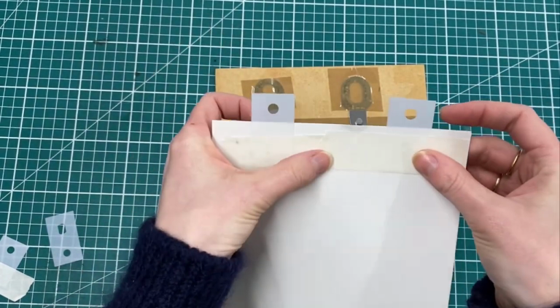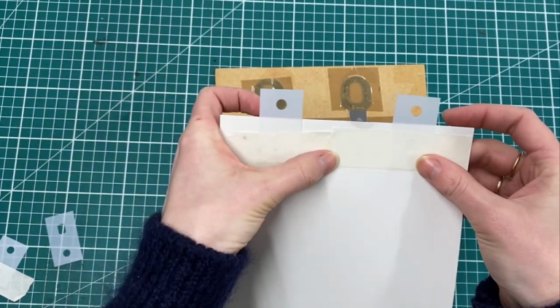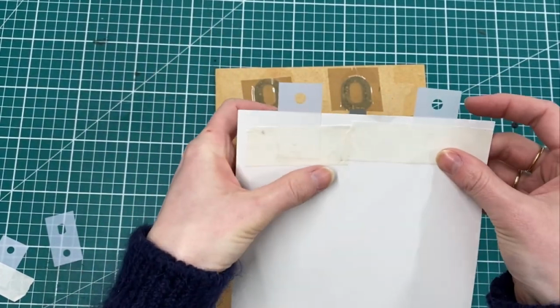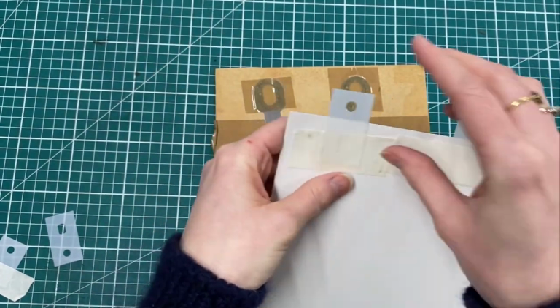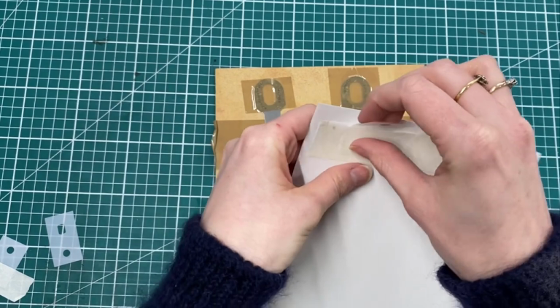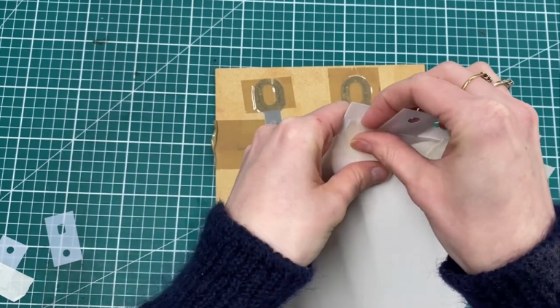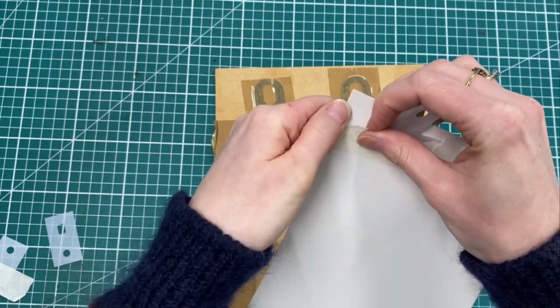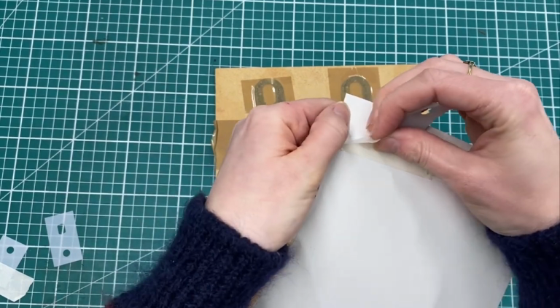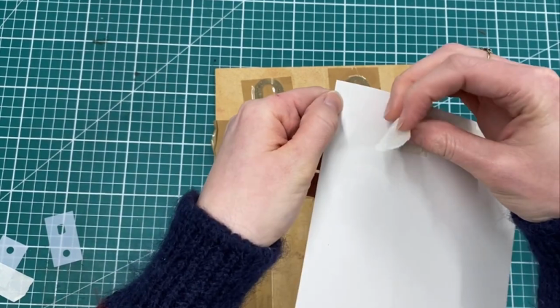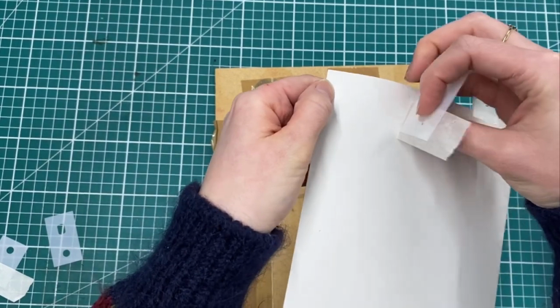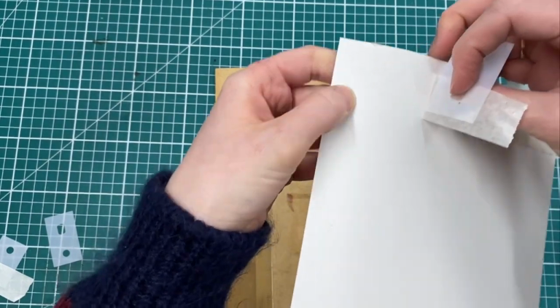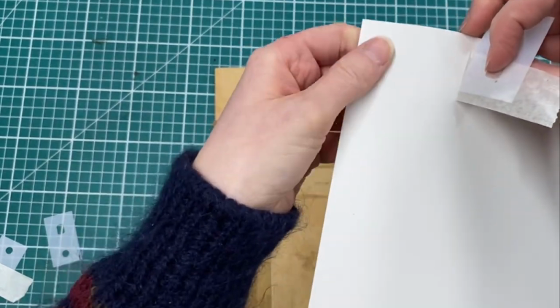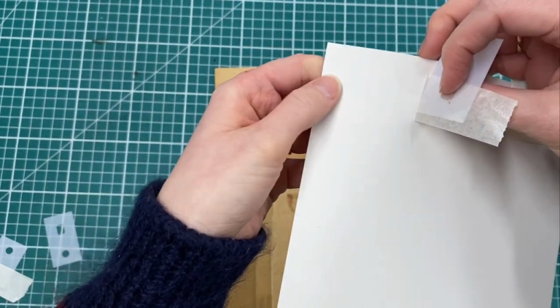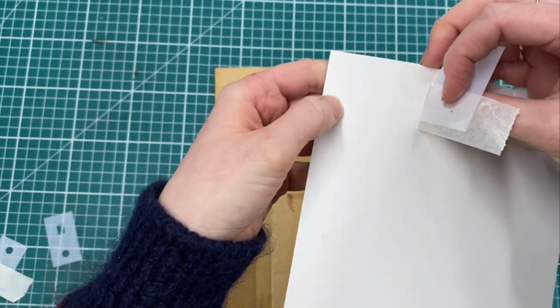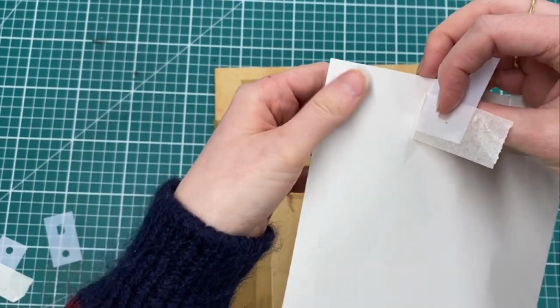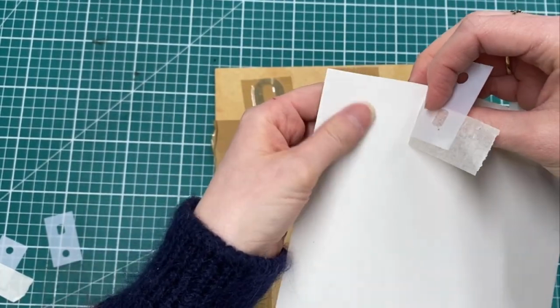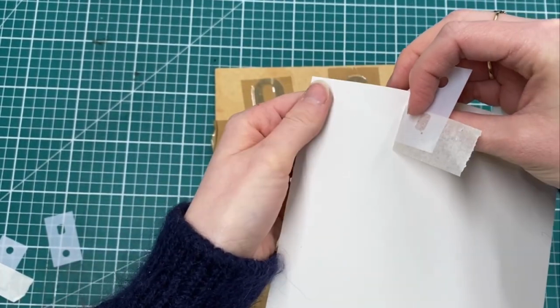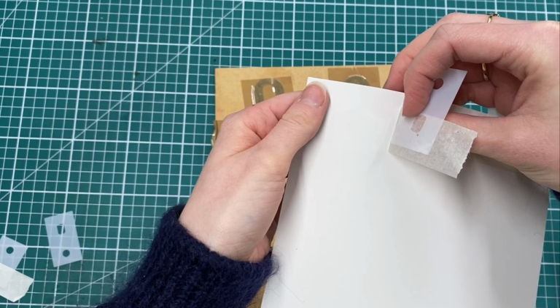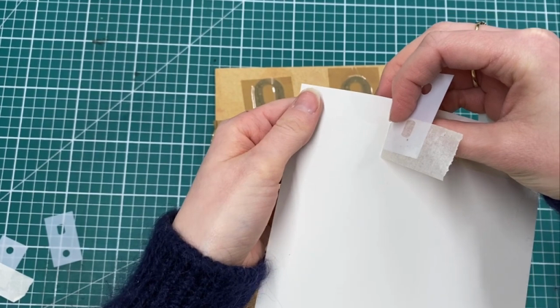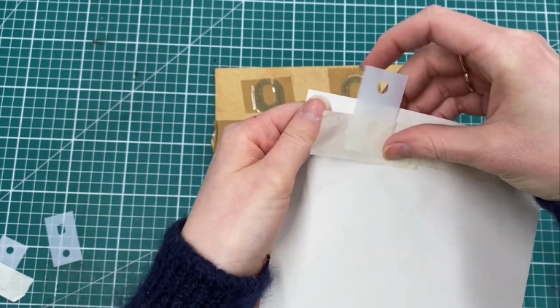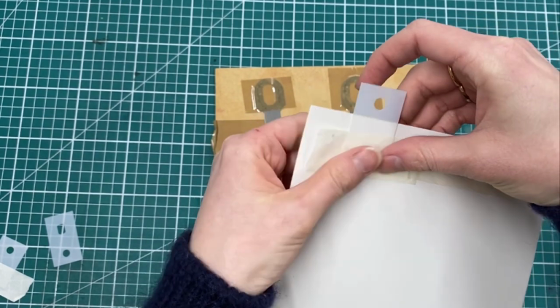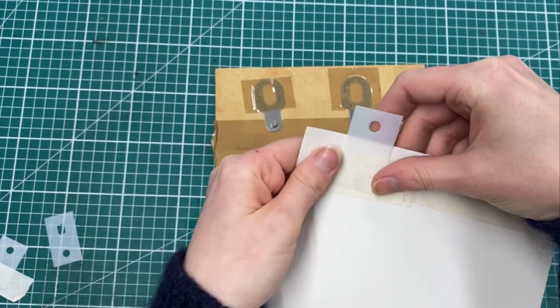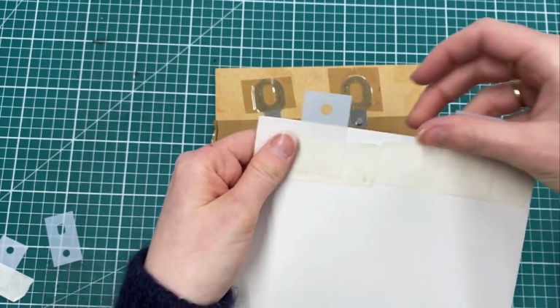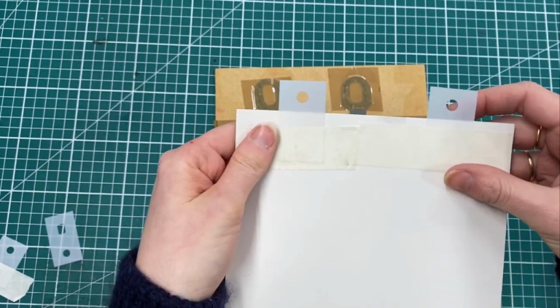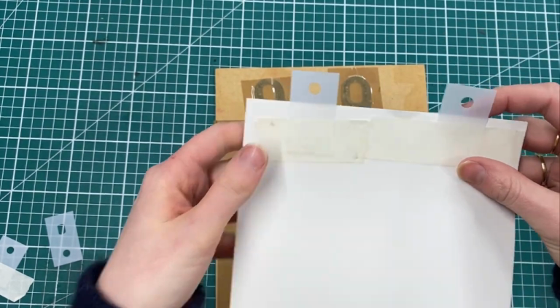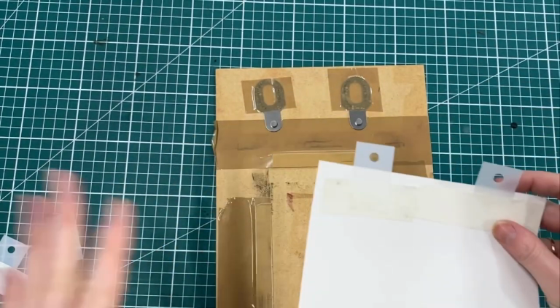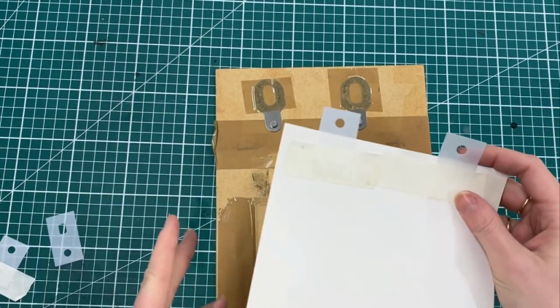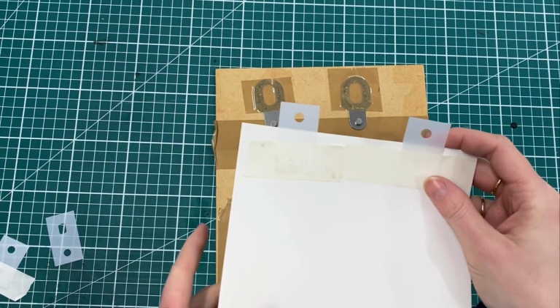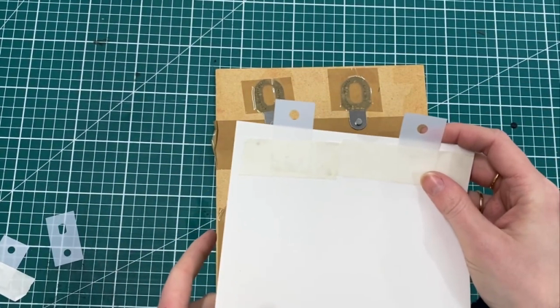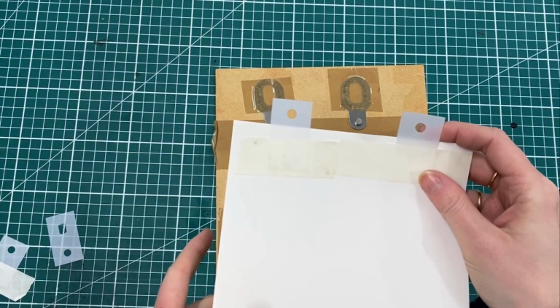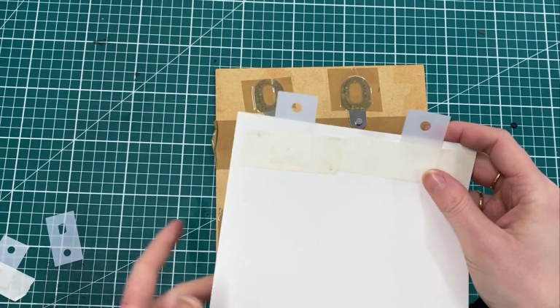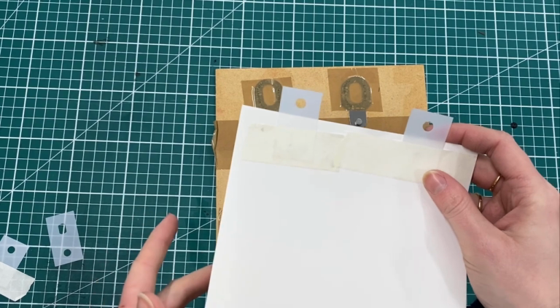But occasionally when you remove the tape it can leave marks on your paper or rip it, which can be a problem especially when we're using thin papers. So there are a couple of things that you can do to stop this.